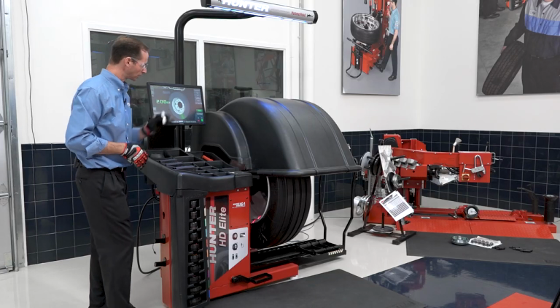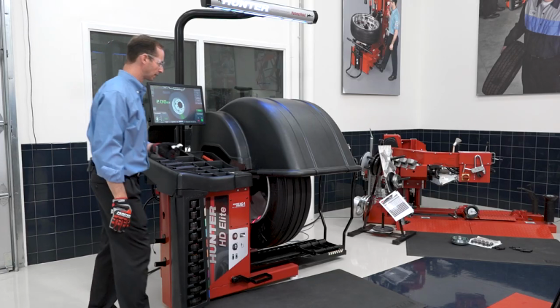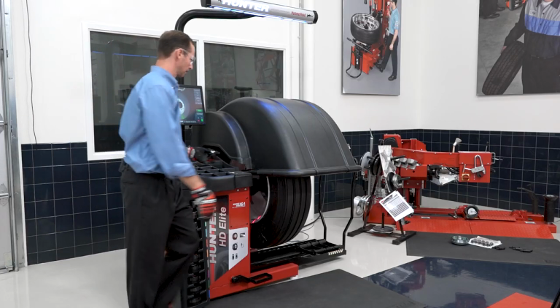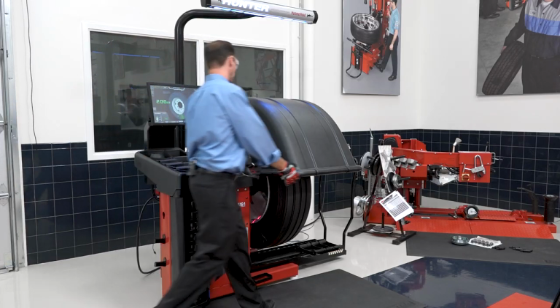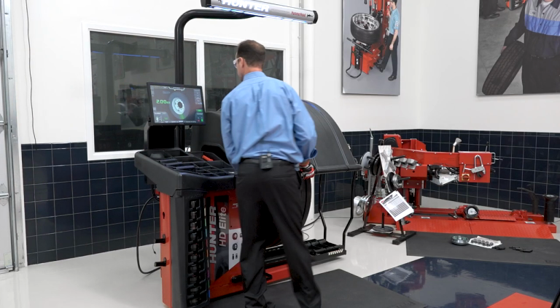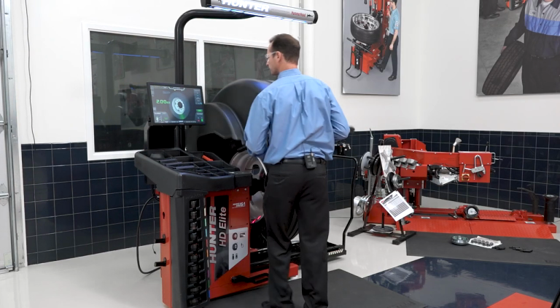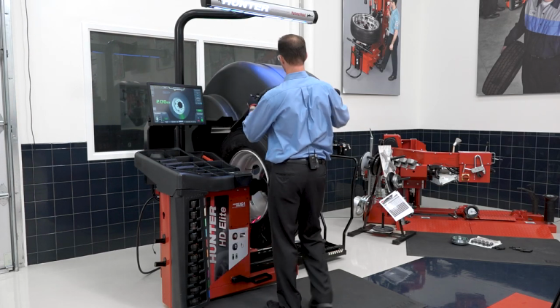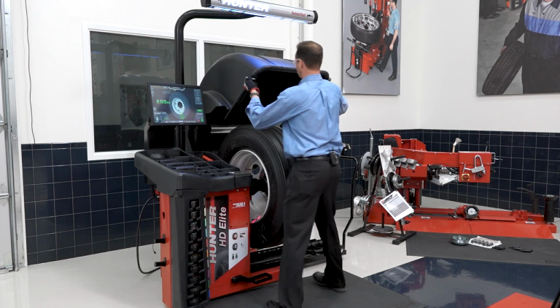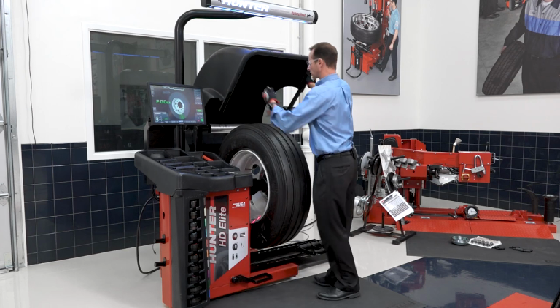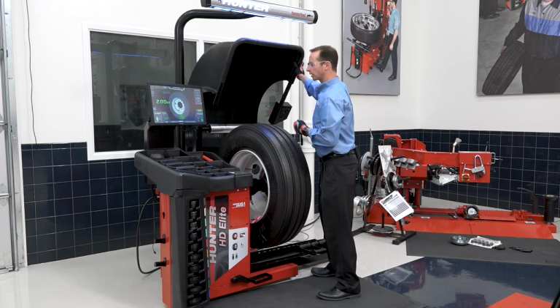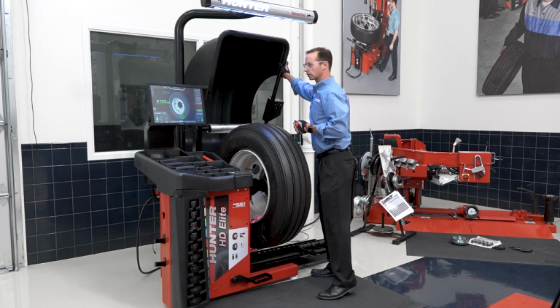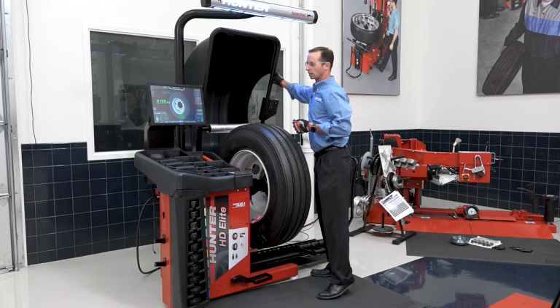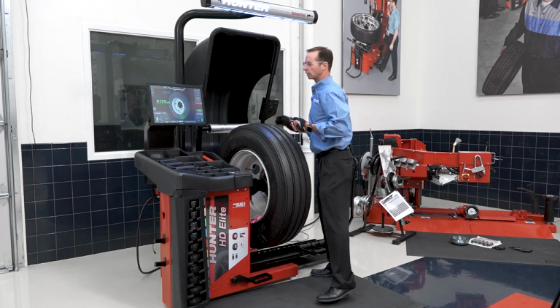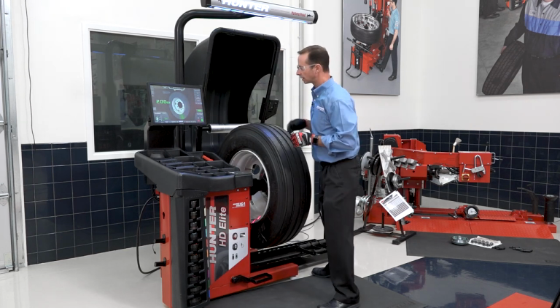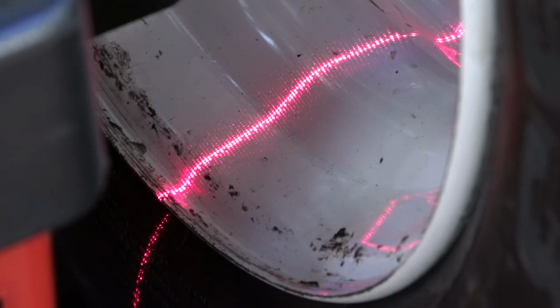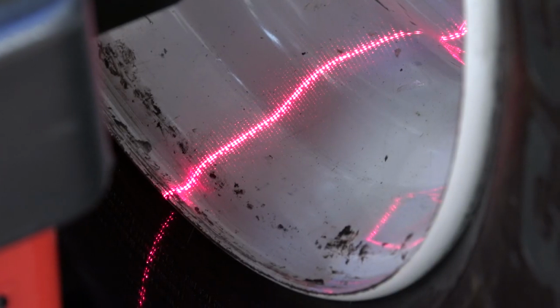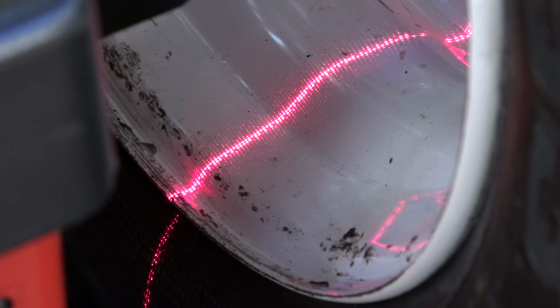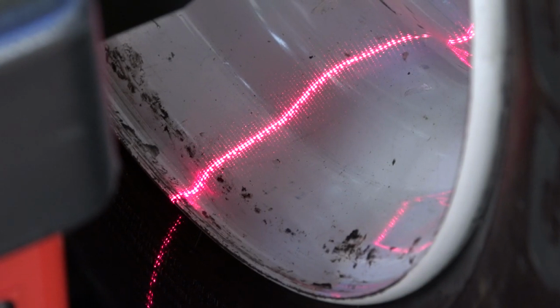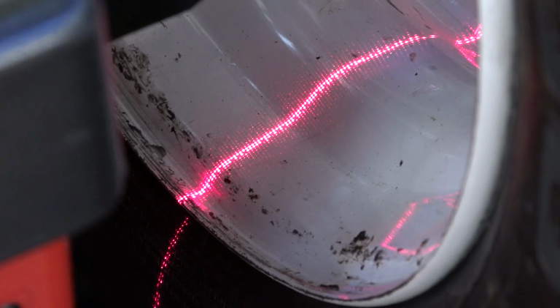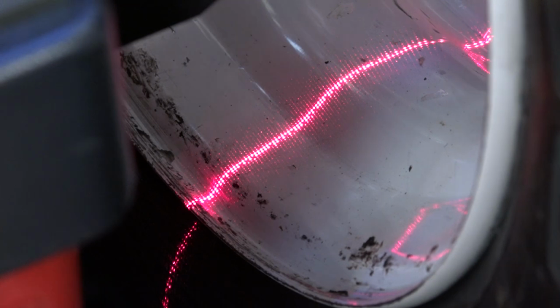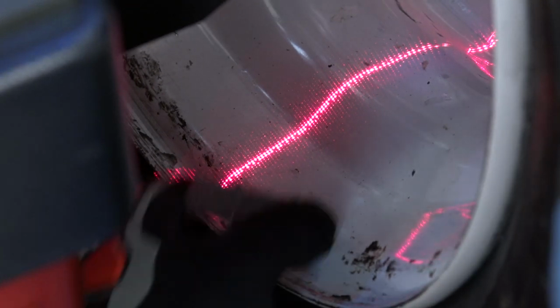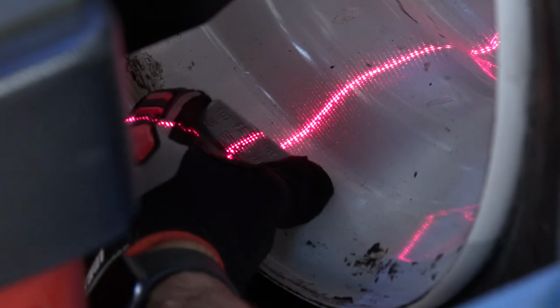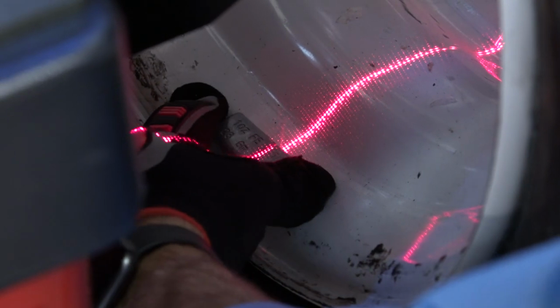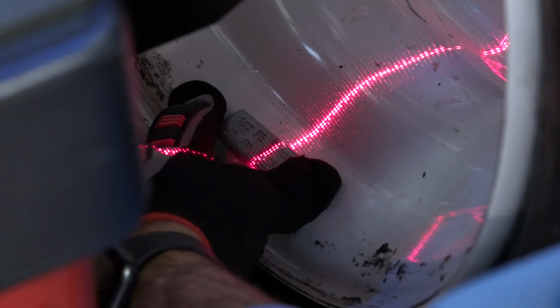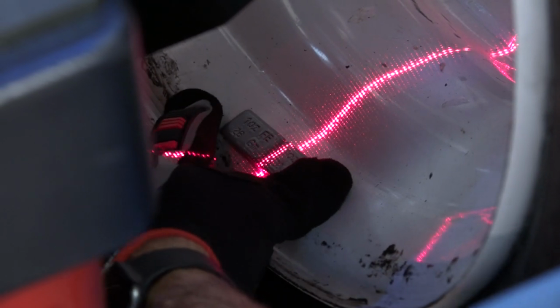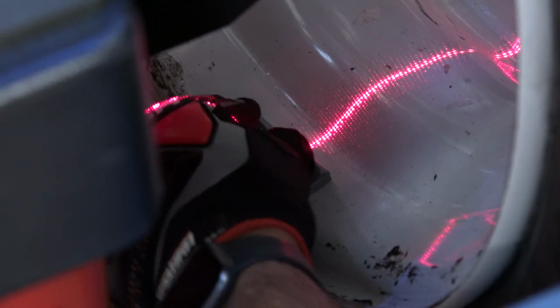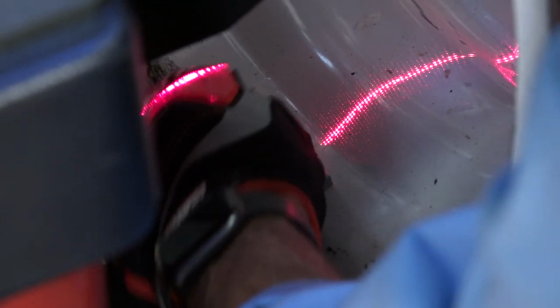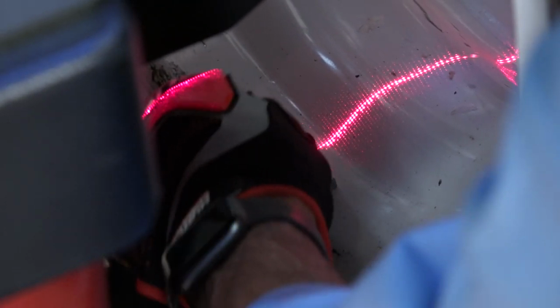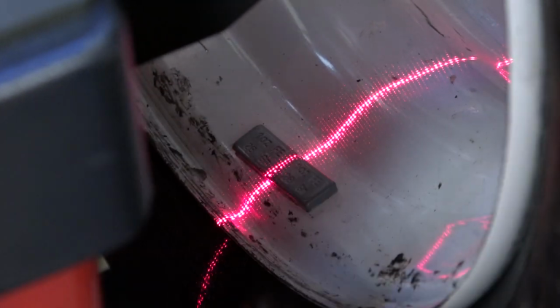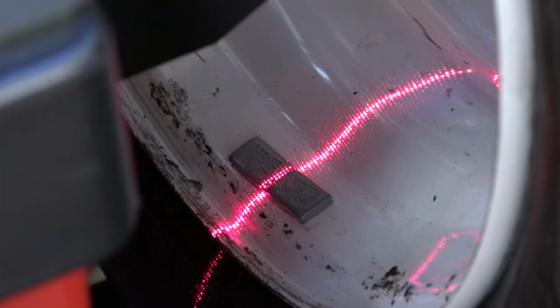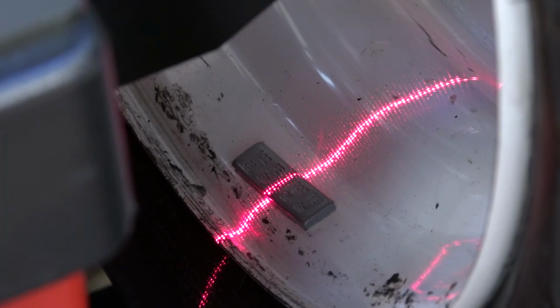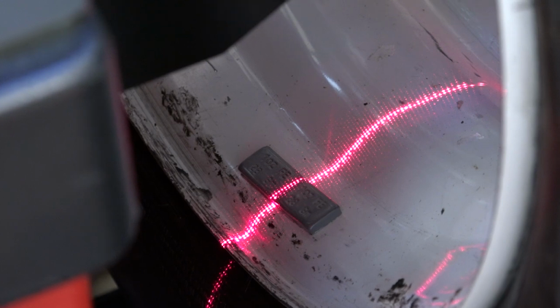In this case I've got my tape weights ready. It's servoed into position. You'll see that the laser is on and it's showing me where to place the weights on the wheel. I place my weights.